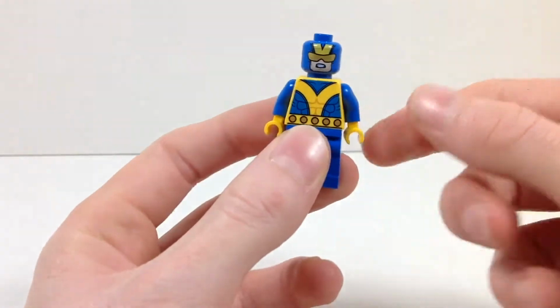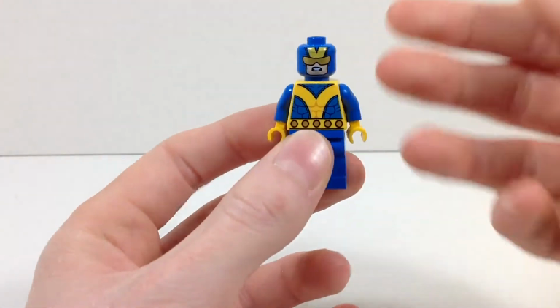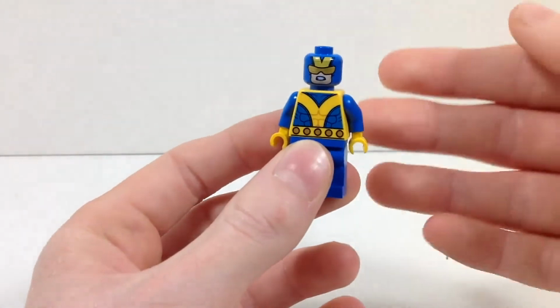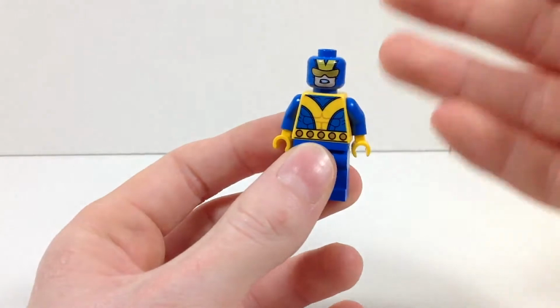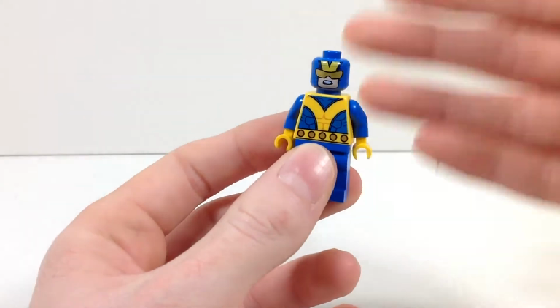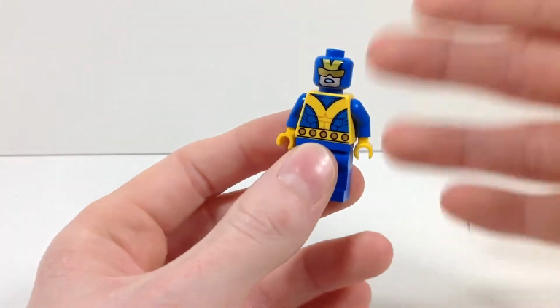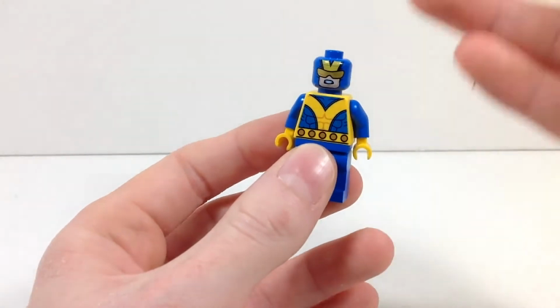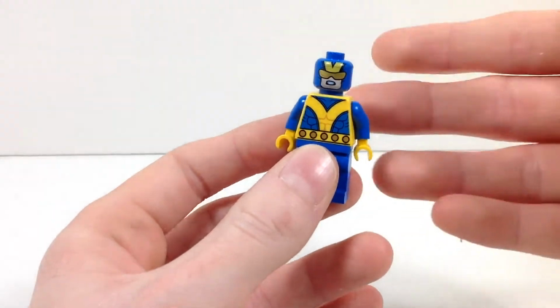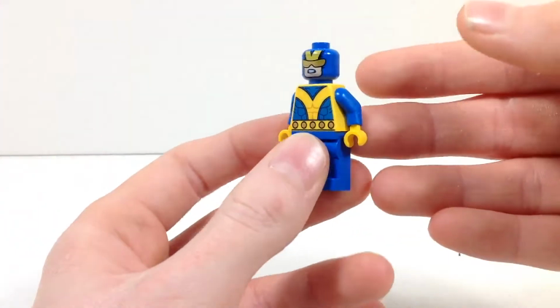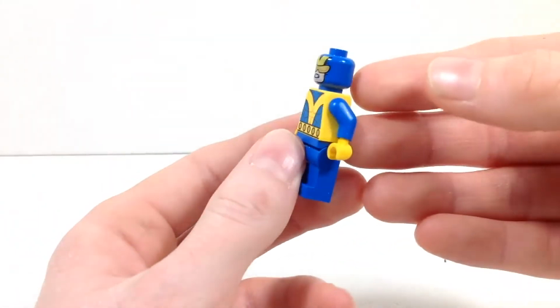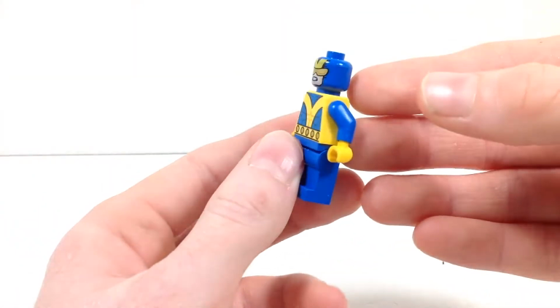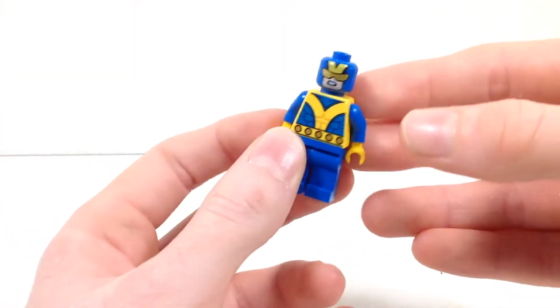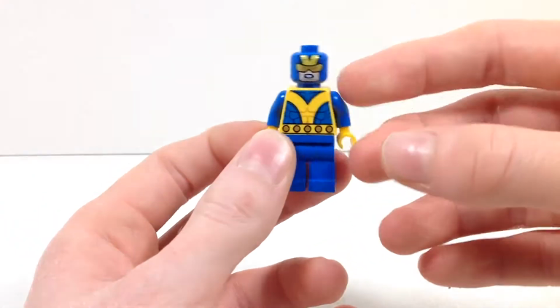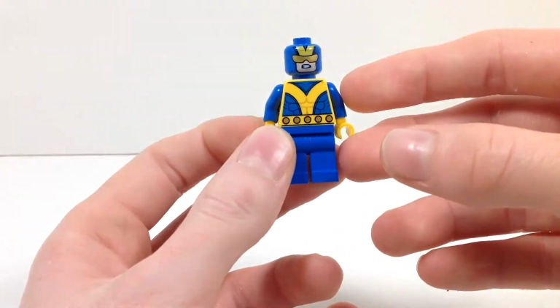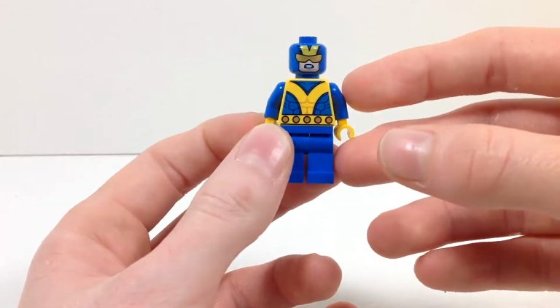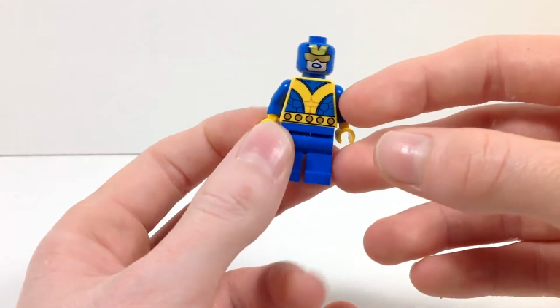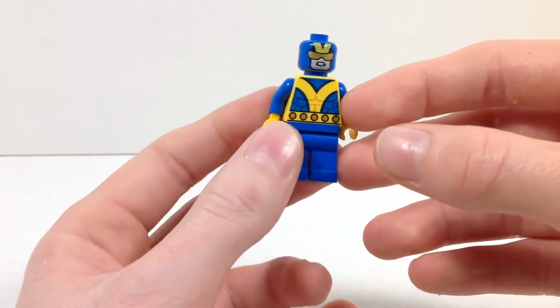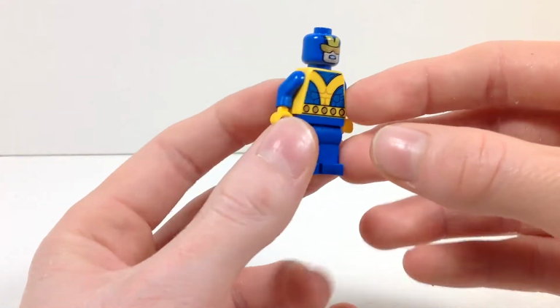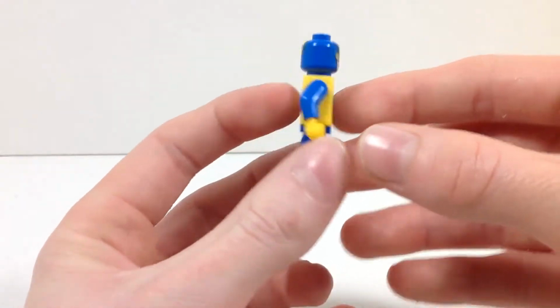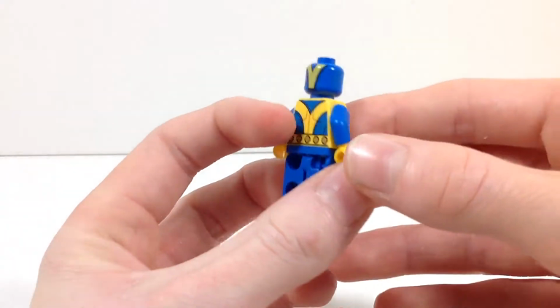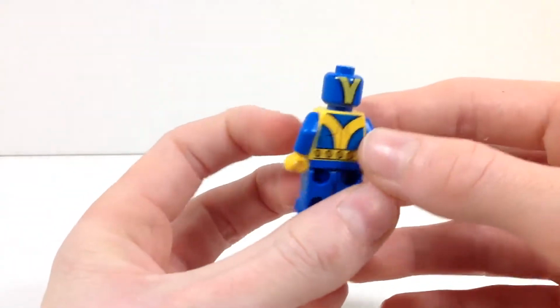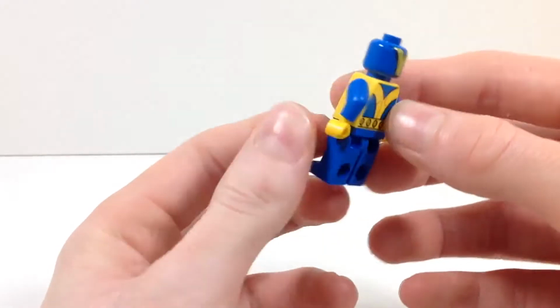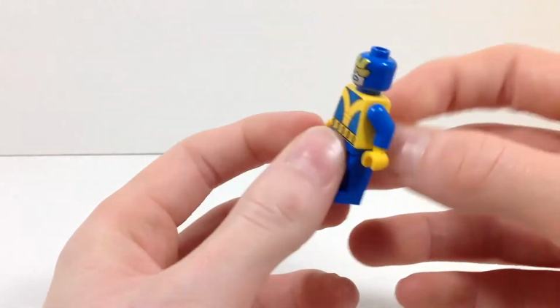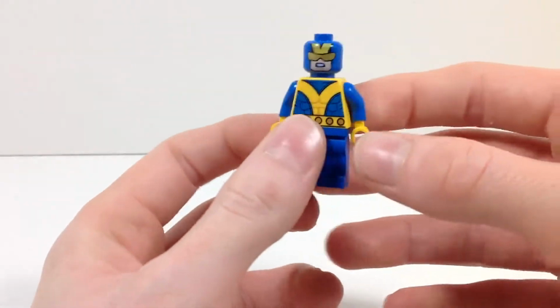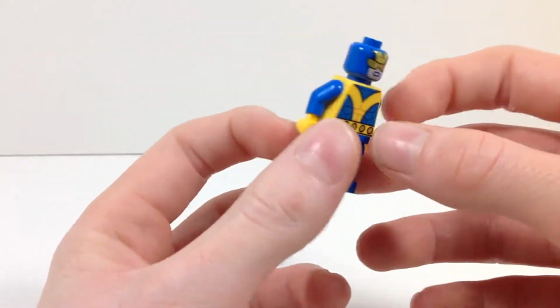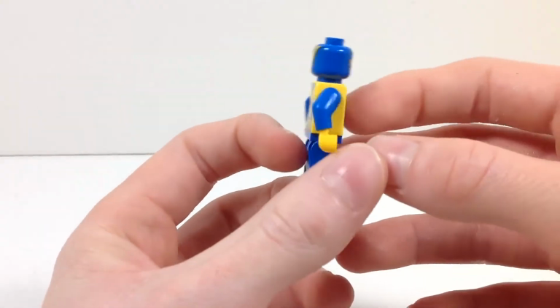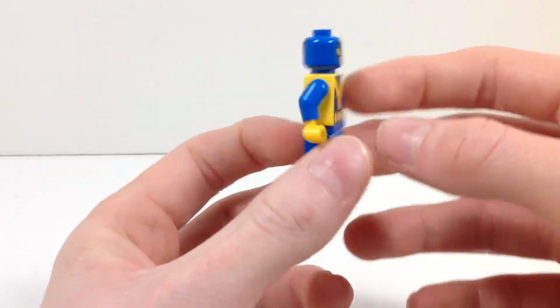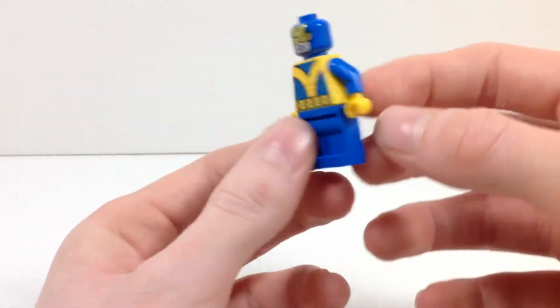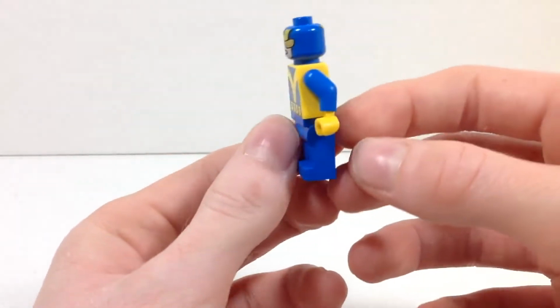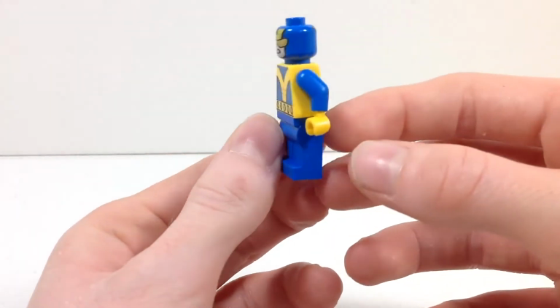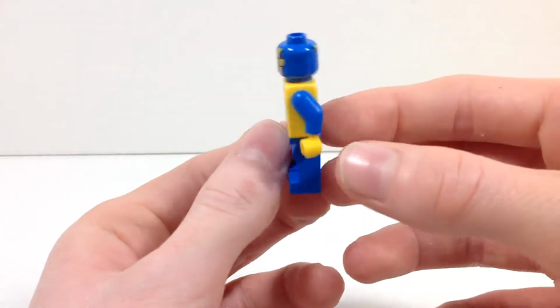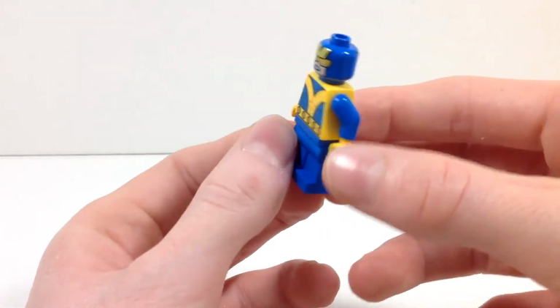Obviously this isn't Giant Man scaled to be giant — he hasn't injected the serum into himself yet, or whatever he does. But anyways, really cool figure.